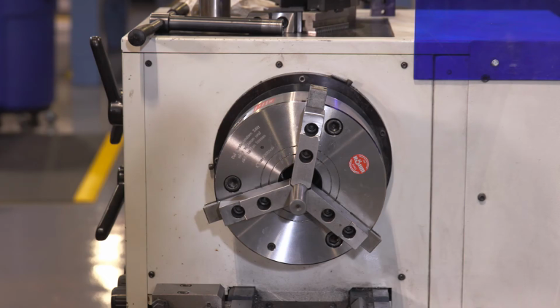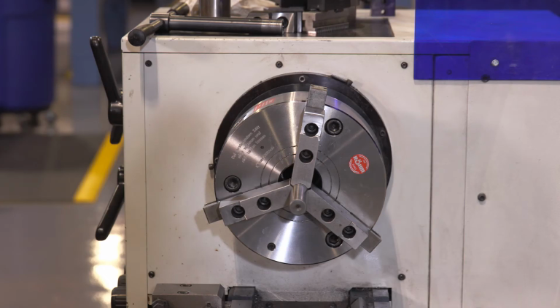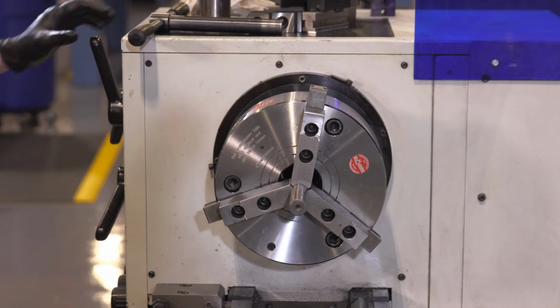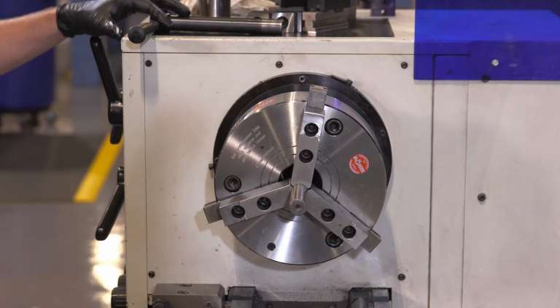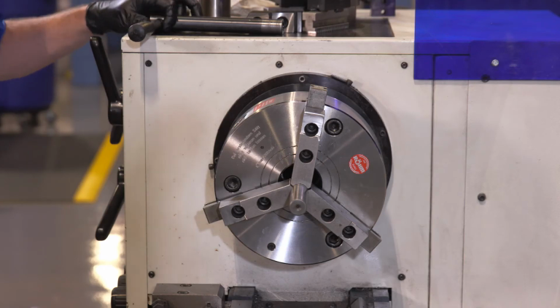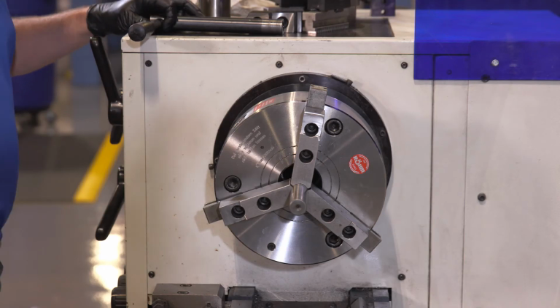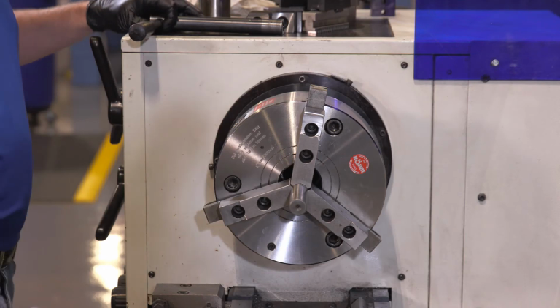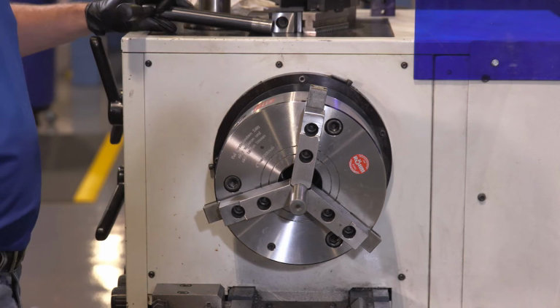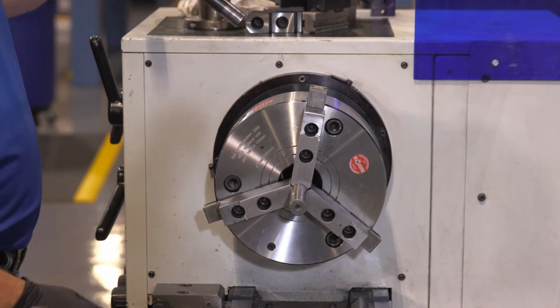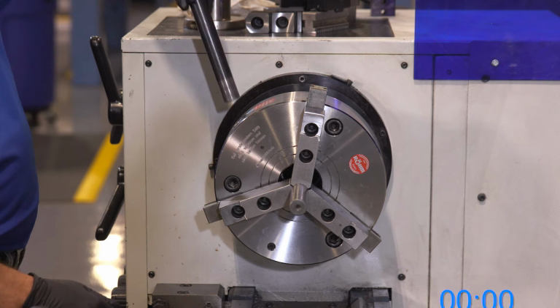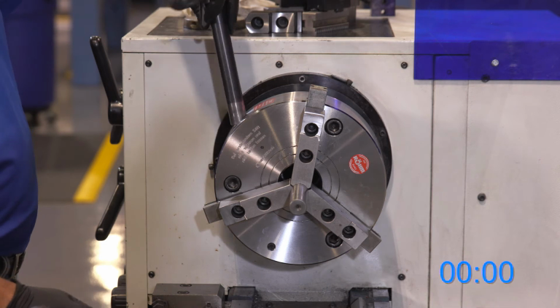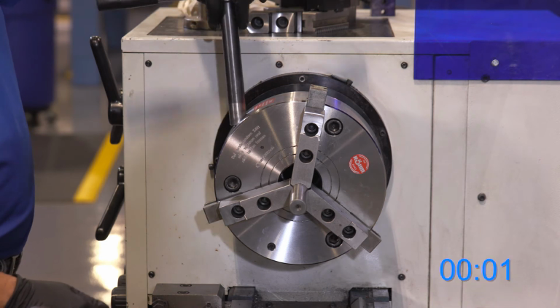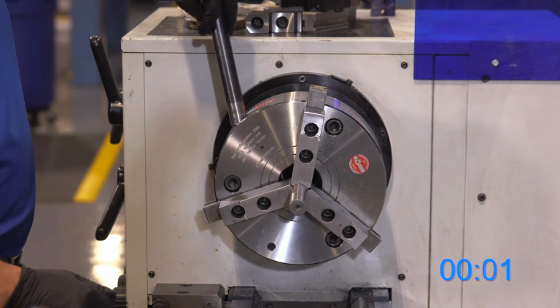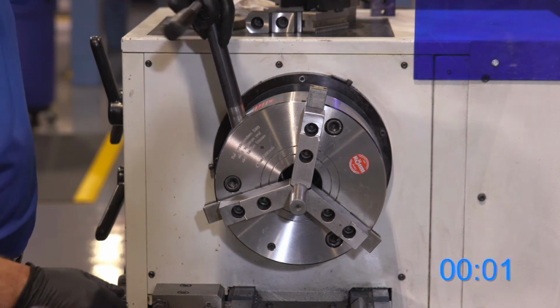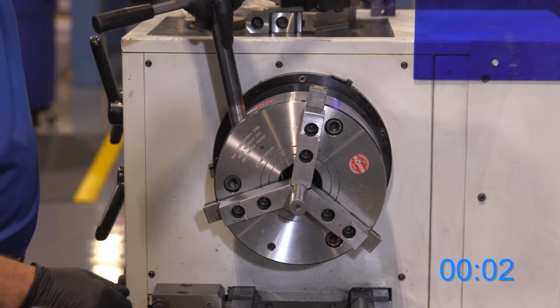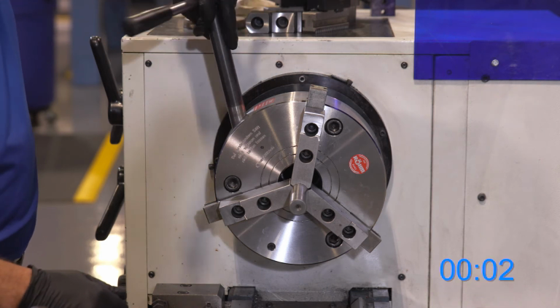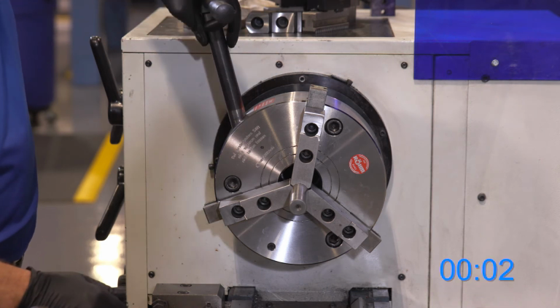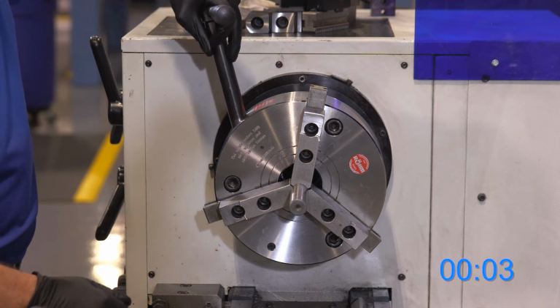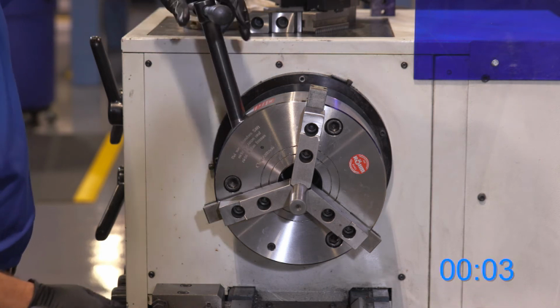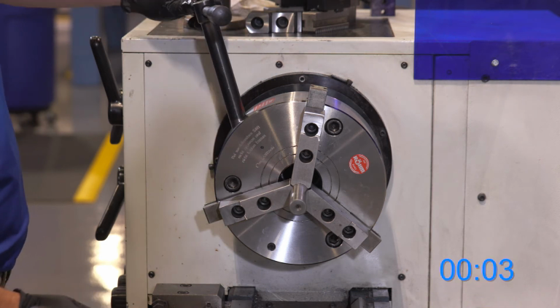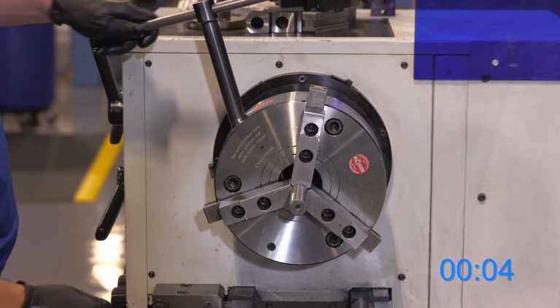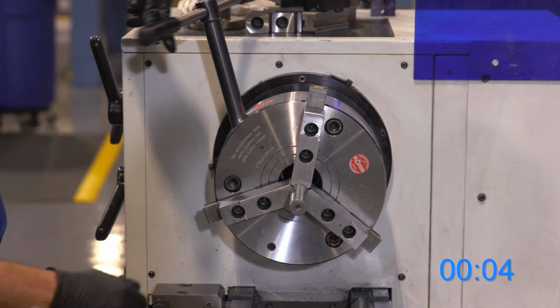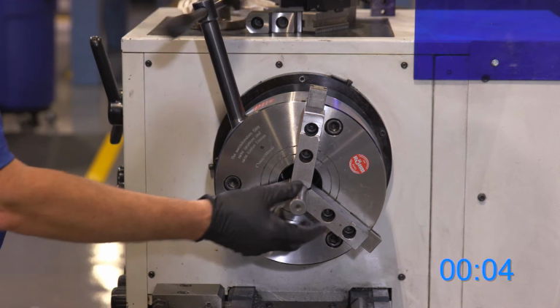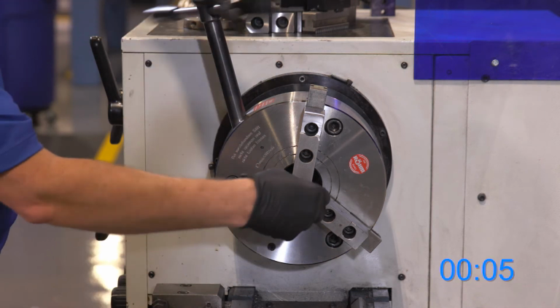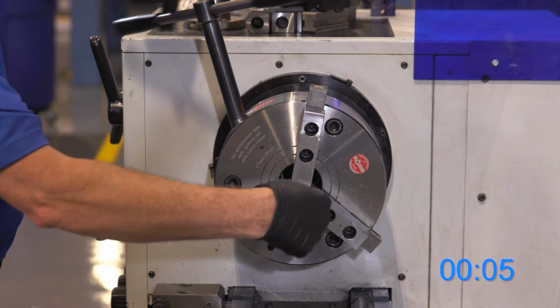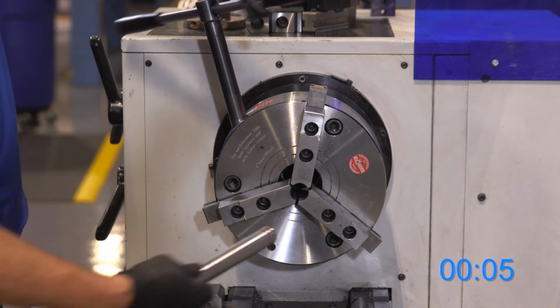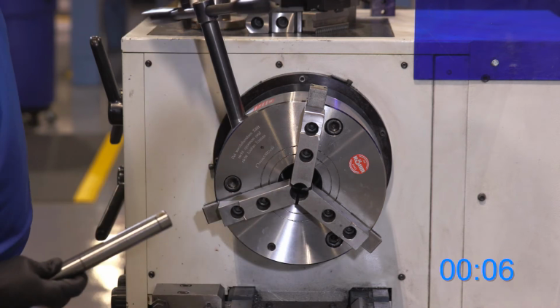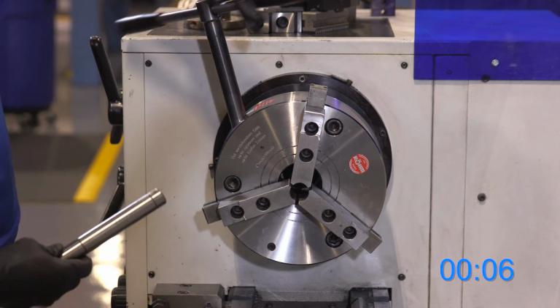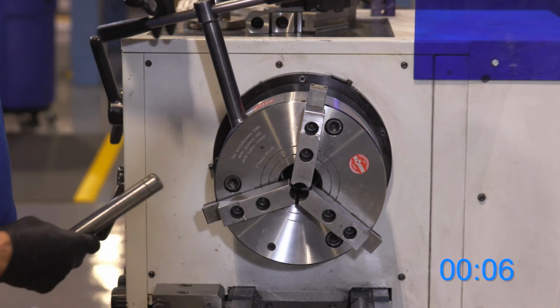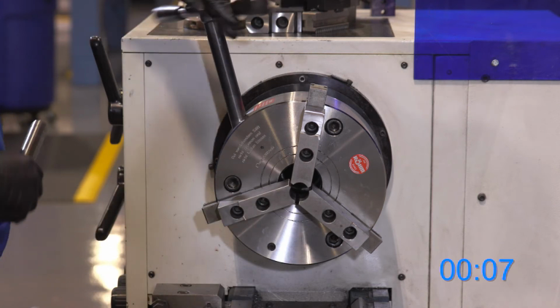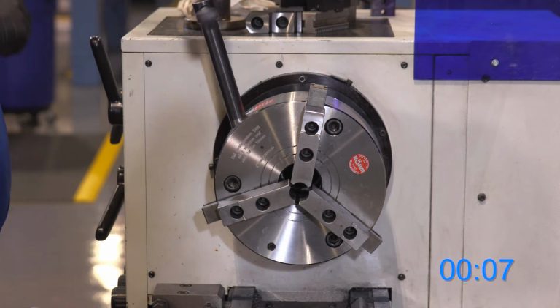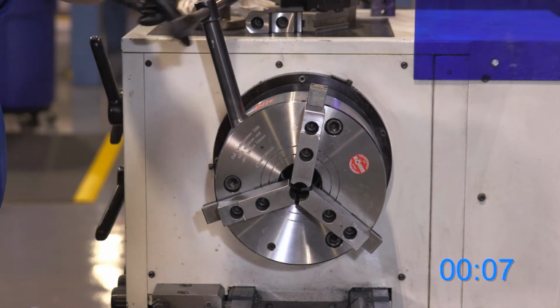Now I'm going to demonstrate a changeover on our DURO-T manual lathes three jaw chuck. First, I'm going to insert our T handle to loosen and remove our workpiece.